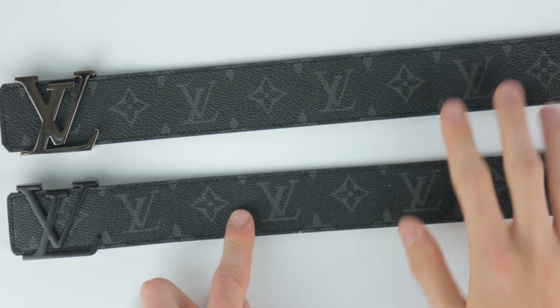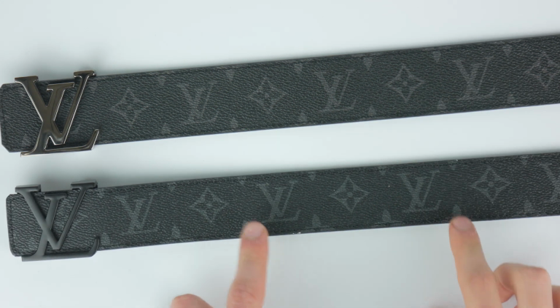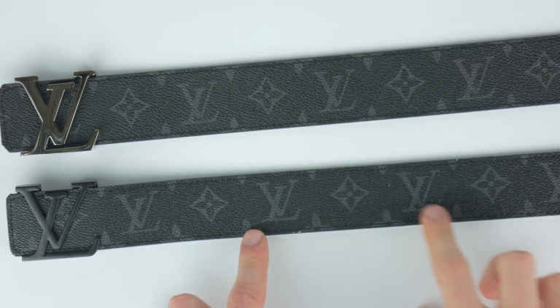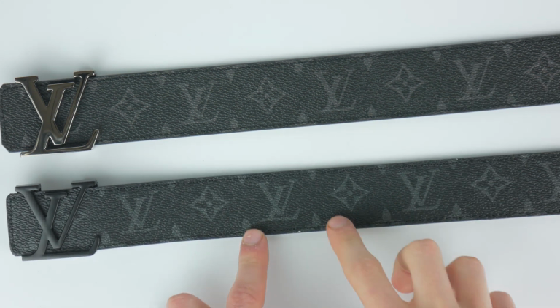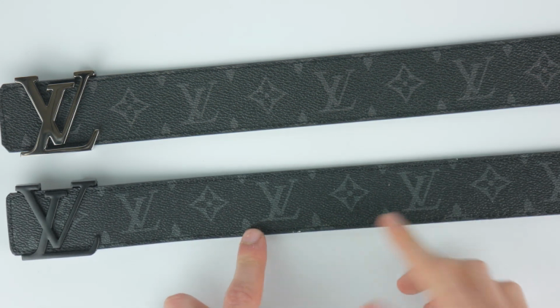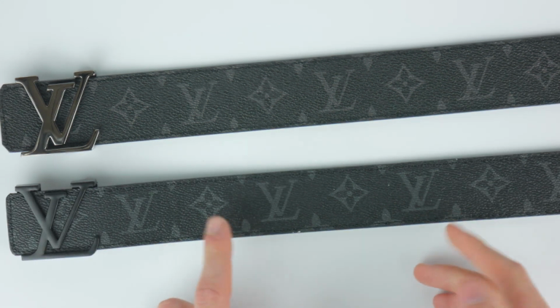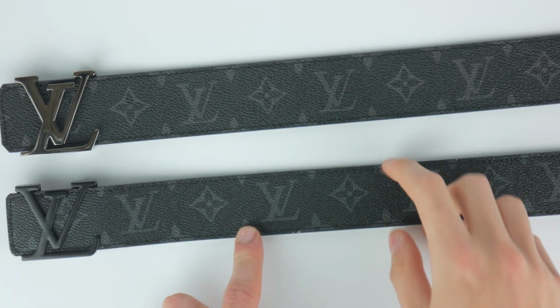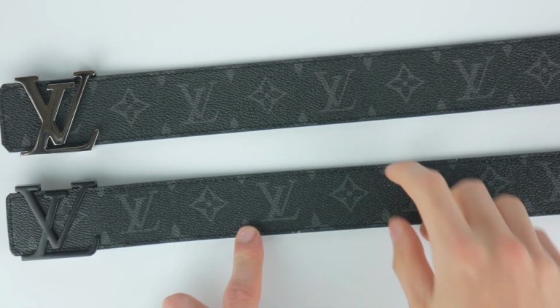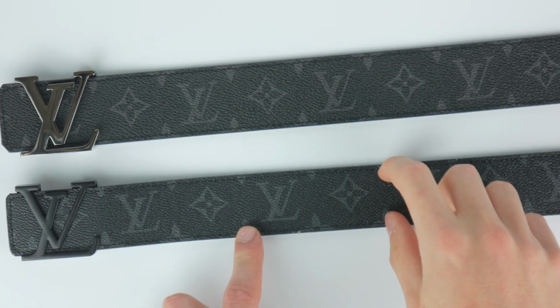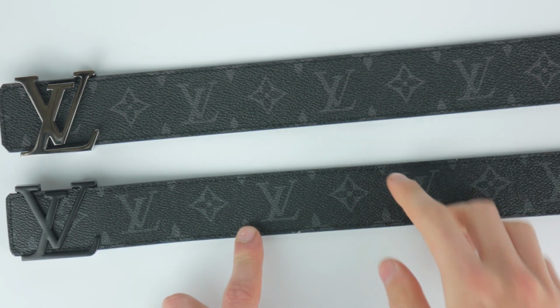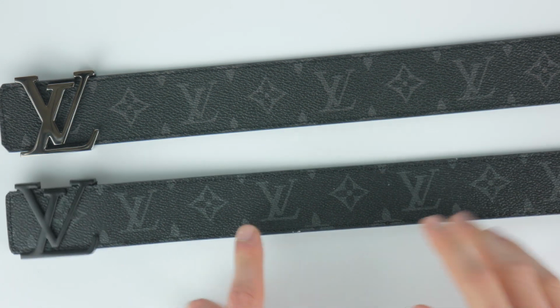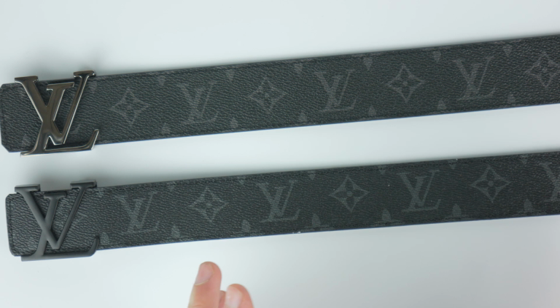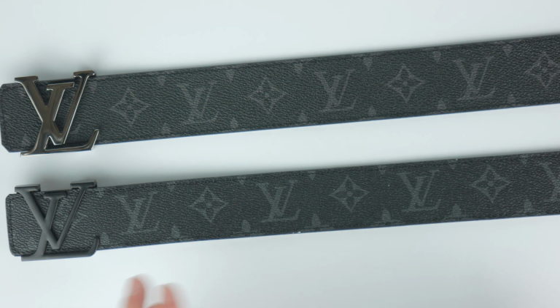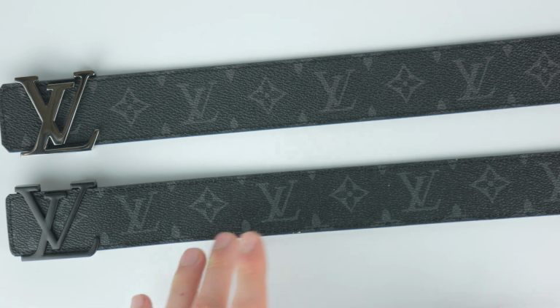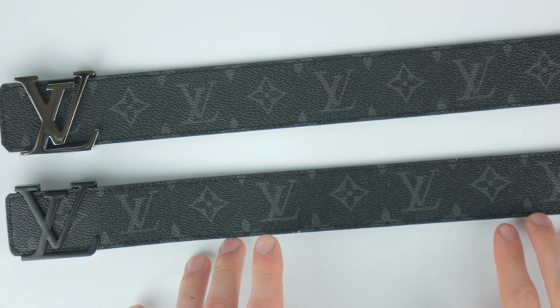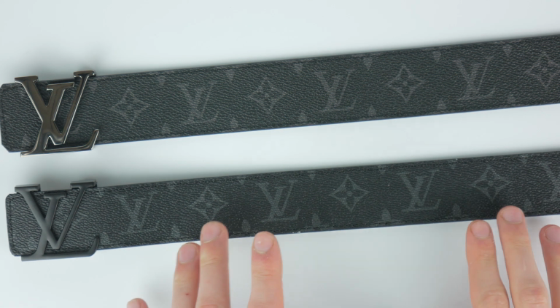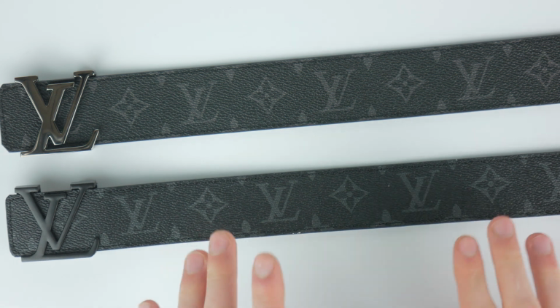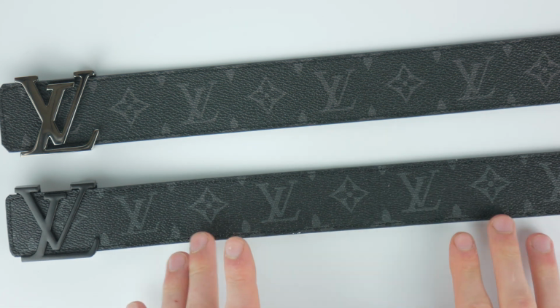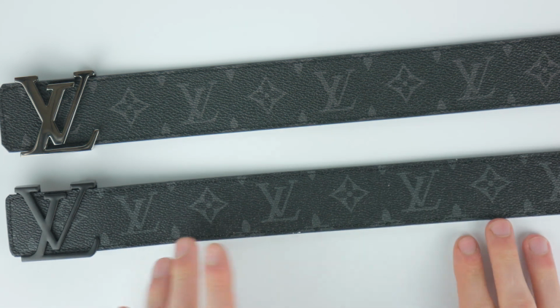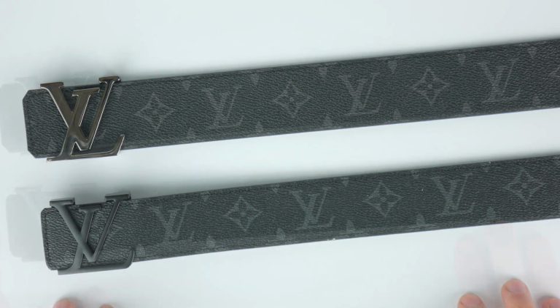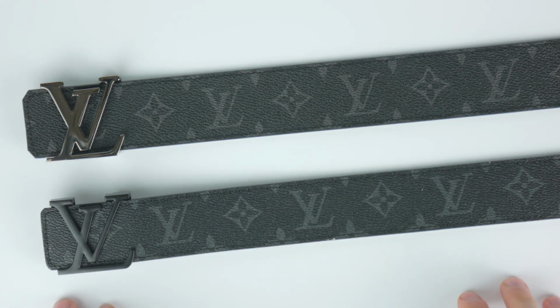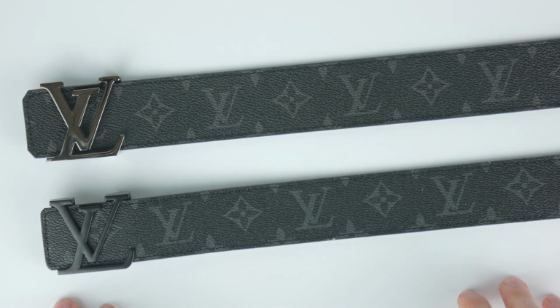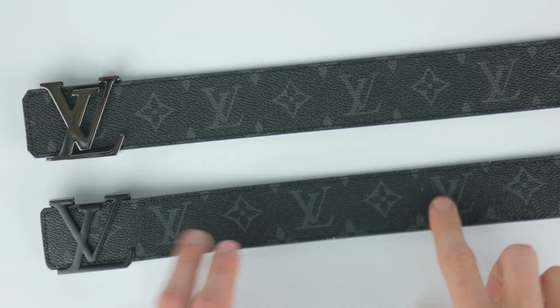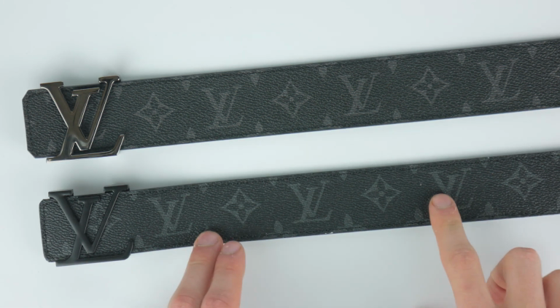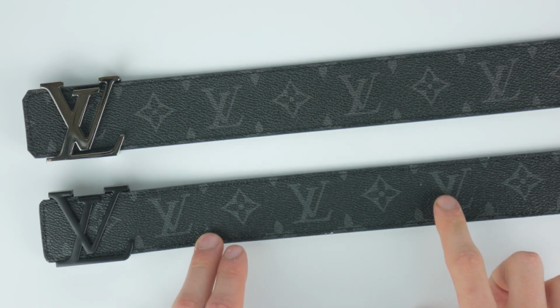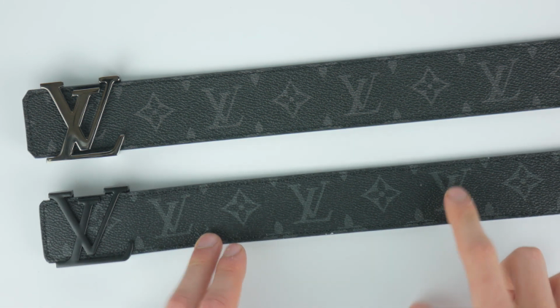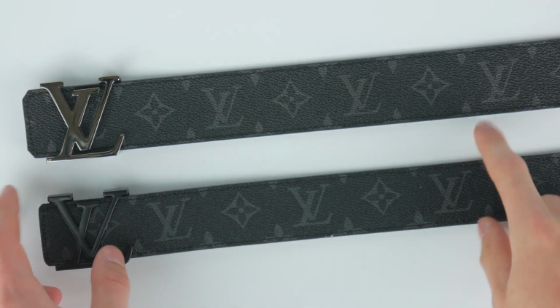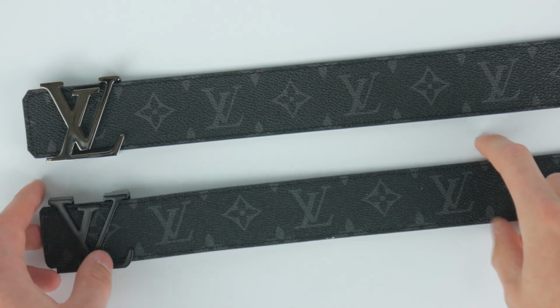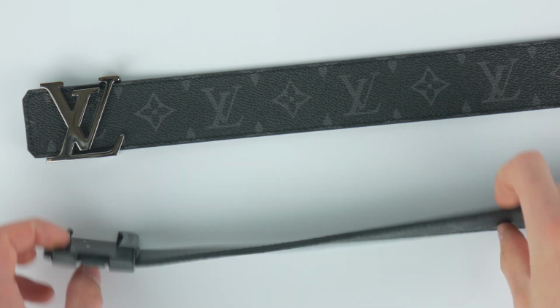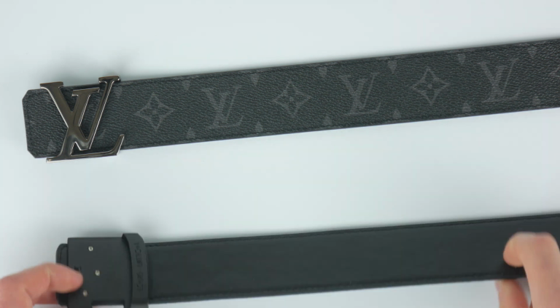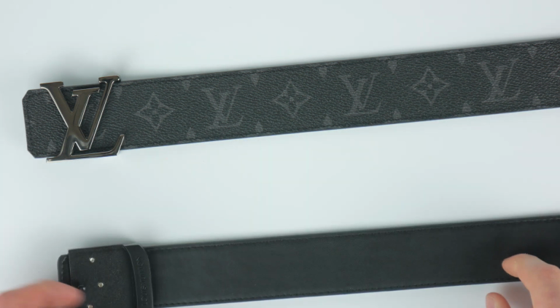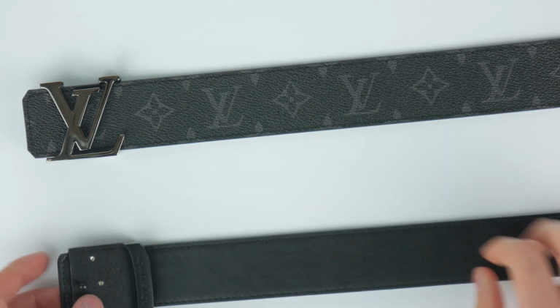However, some fakes are pretty well done and they do show exactly half the star, so that is just one way to tell, but it is a main thing. Another way to tell is that this Louis Vuitton belt should be reversible — and this fake one here, as you can tell, is not.